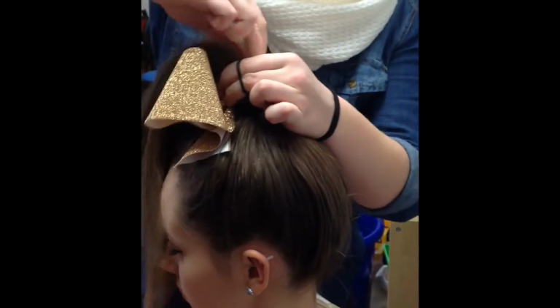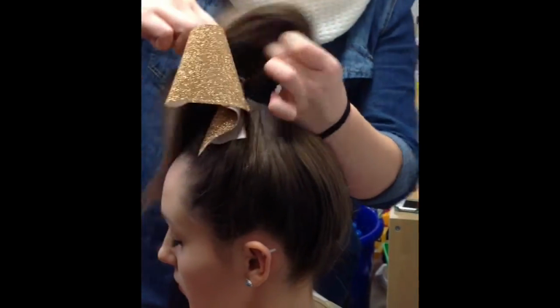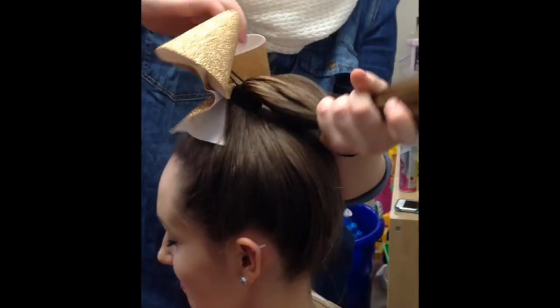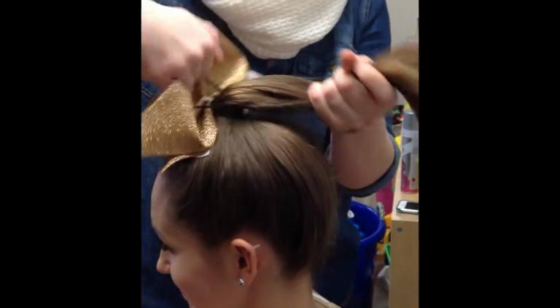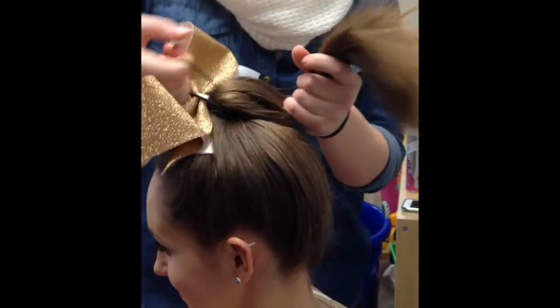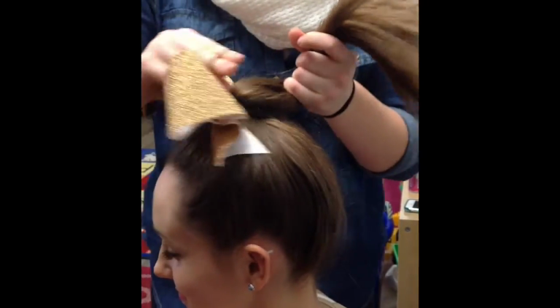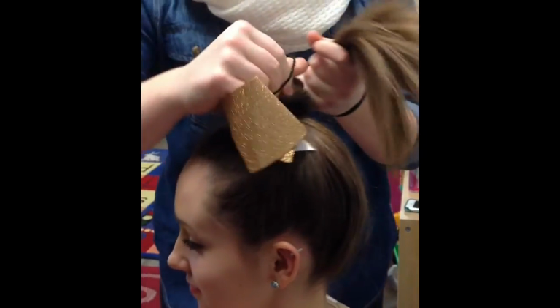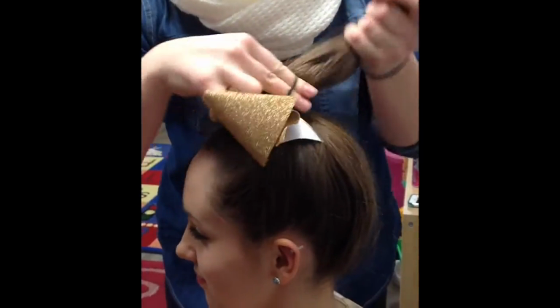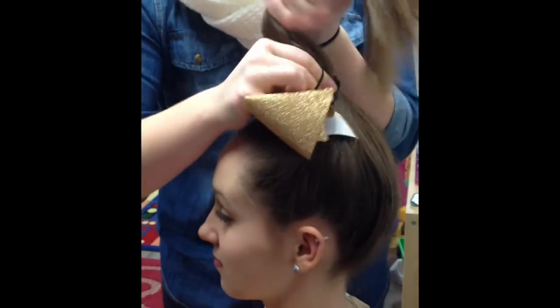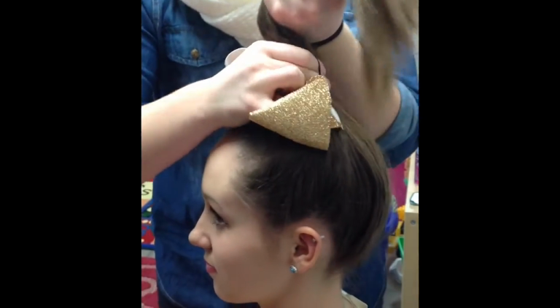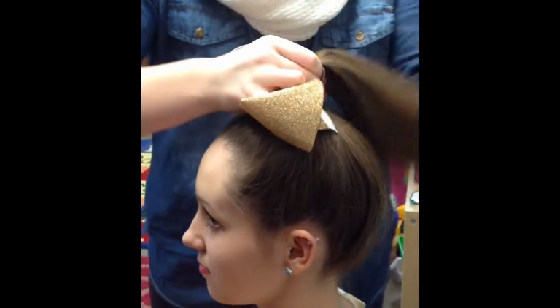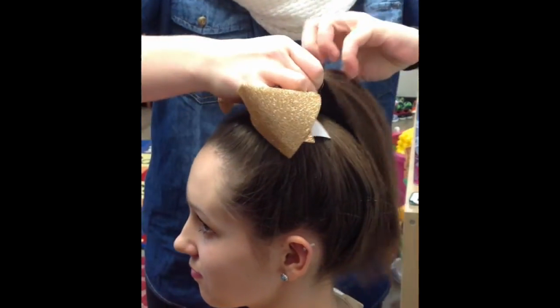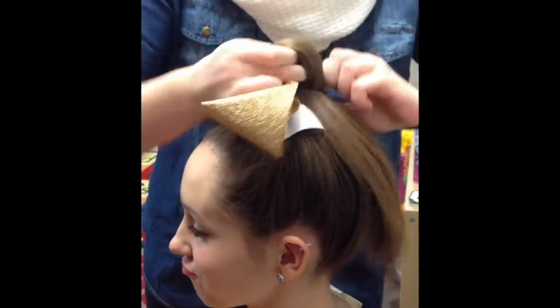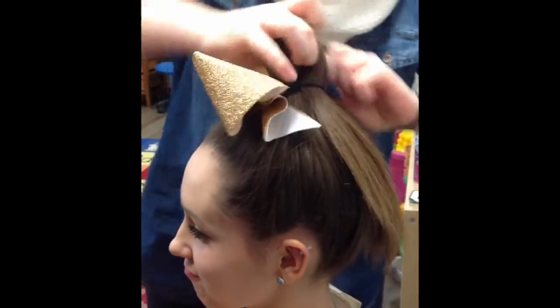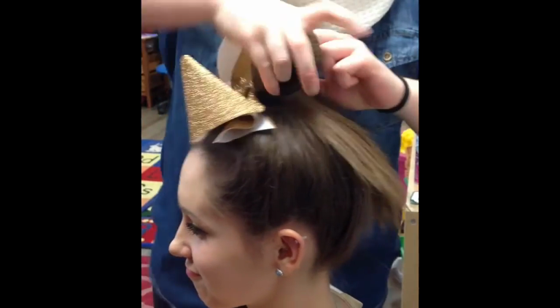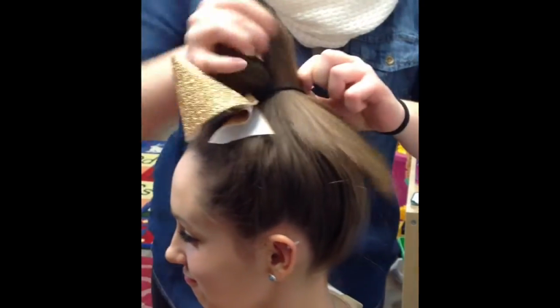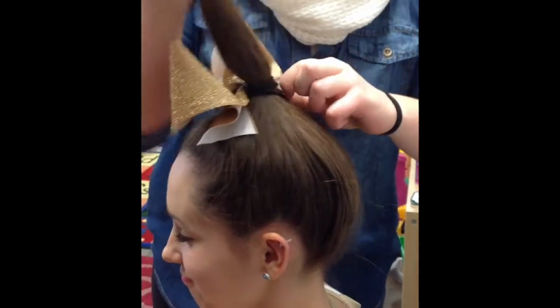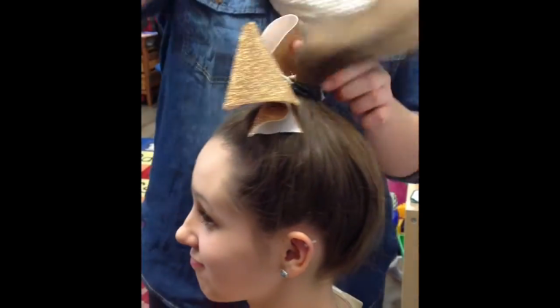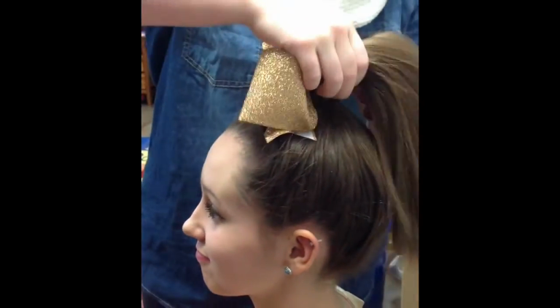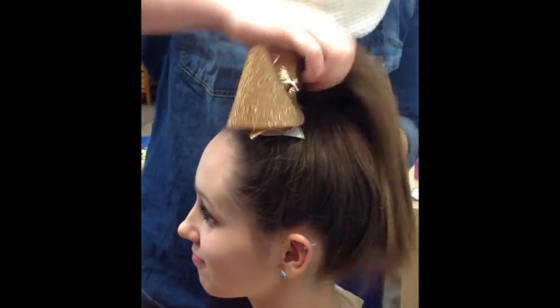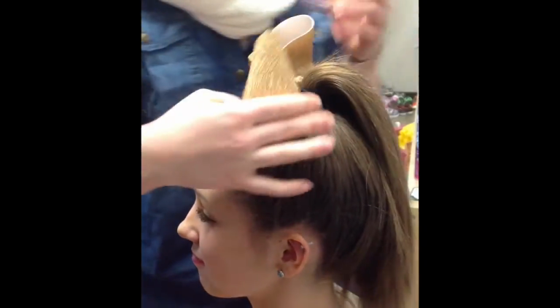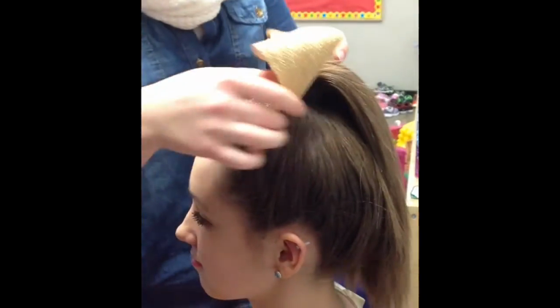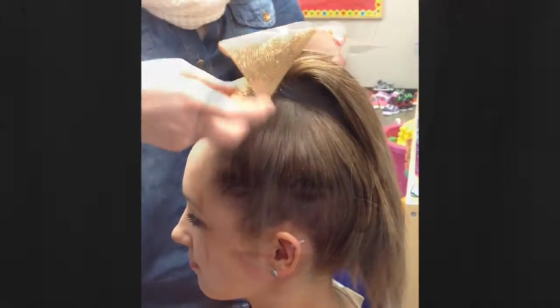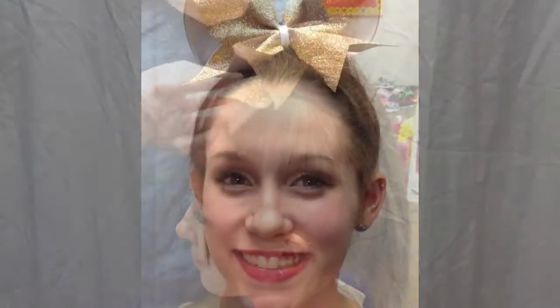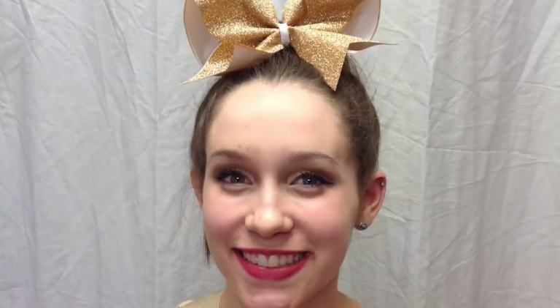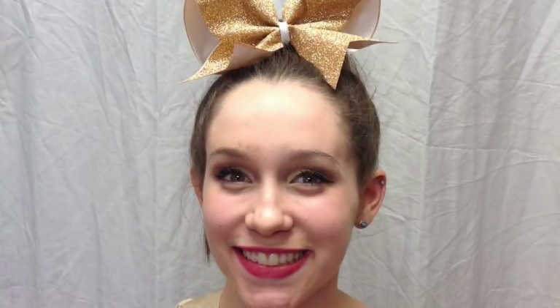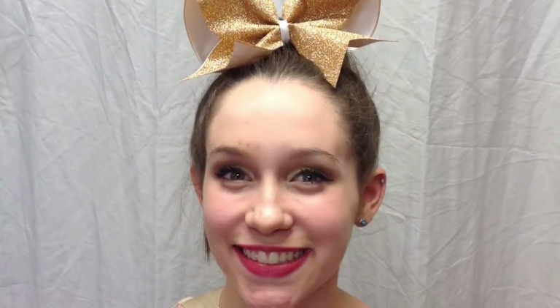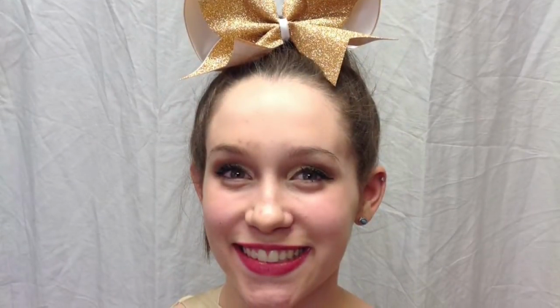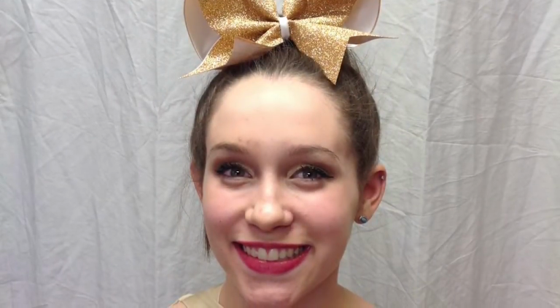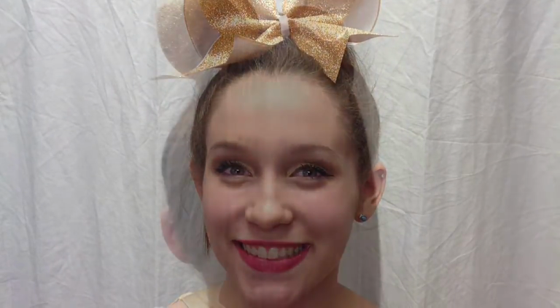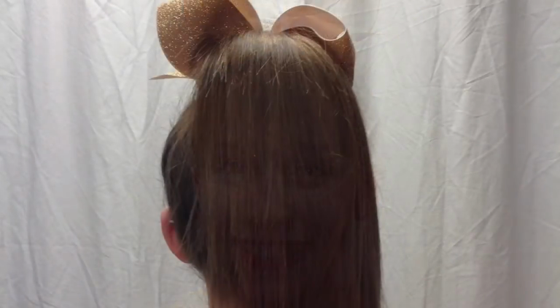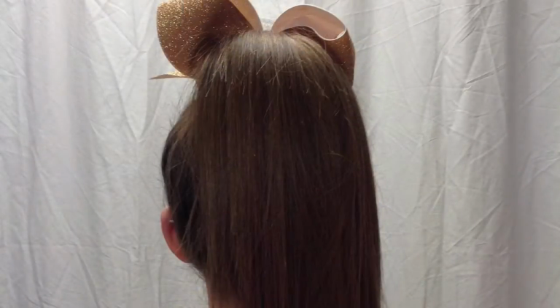Please note that tiny and mini teams, this is all you need to do. The remainder of the tutorial will be for youth, junior, and senior athletes. Here's what the hair will look like for all tiny and mini teams this season.